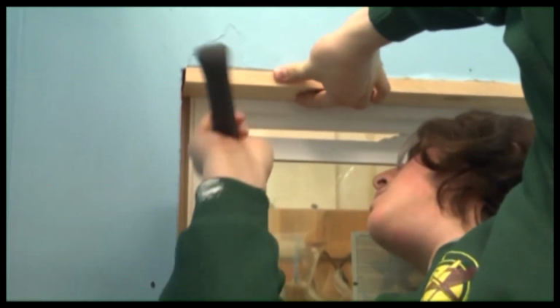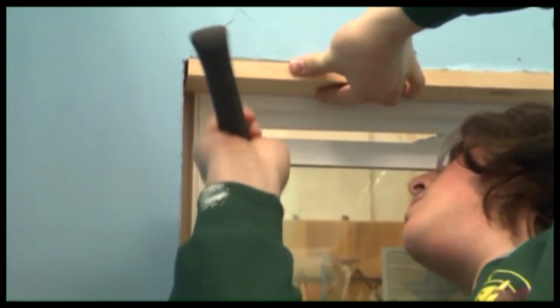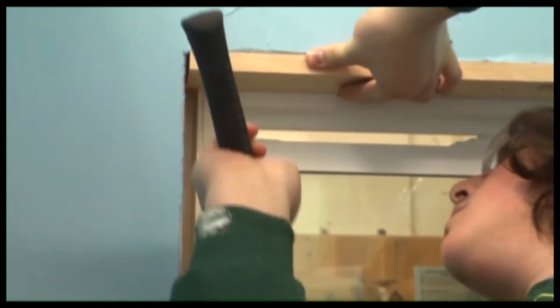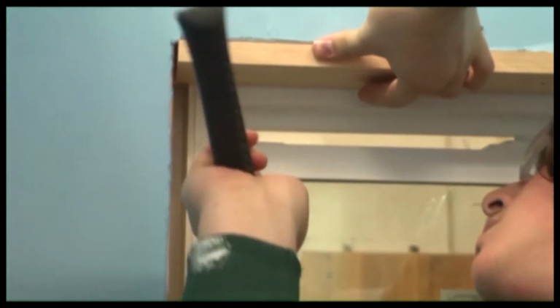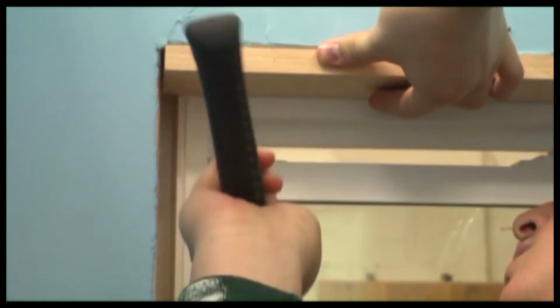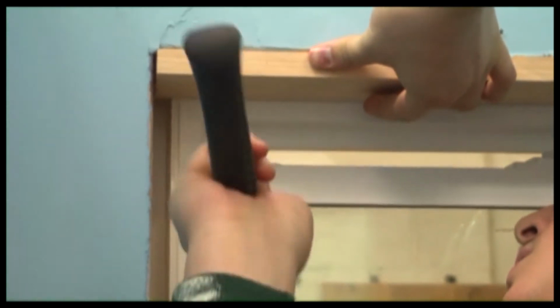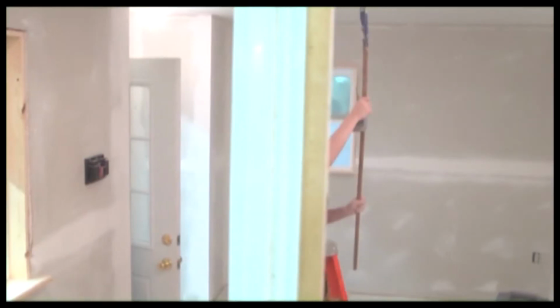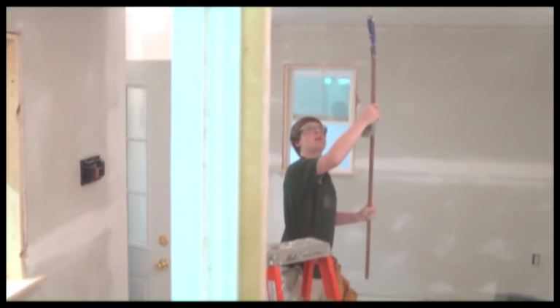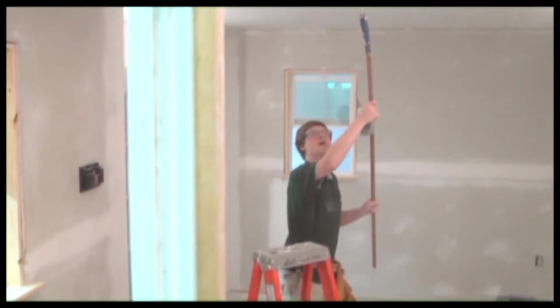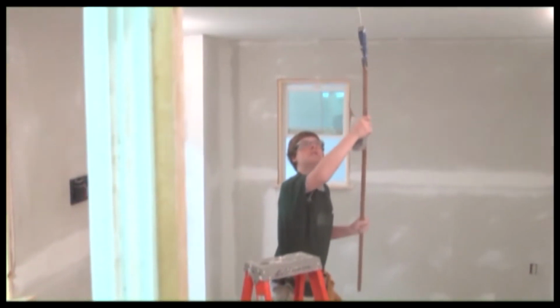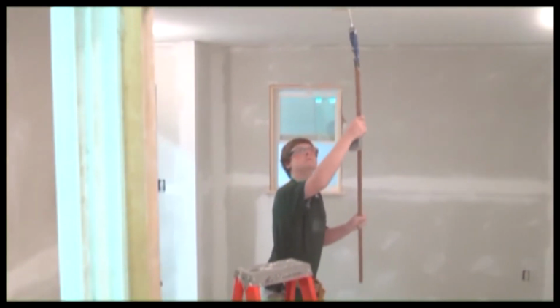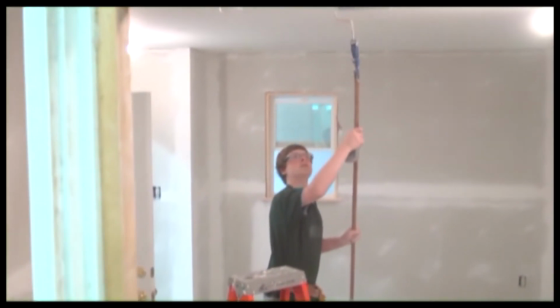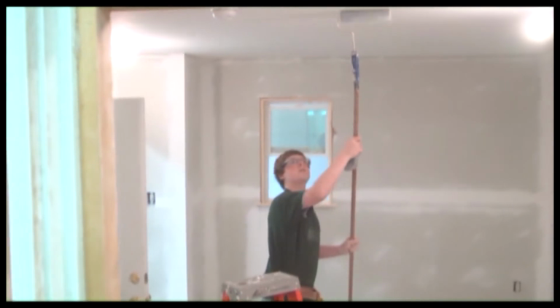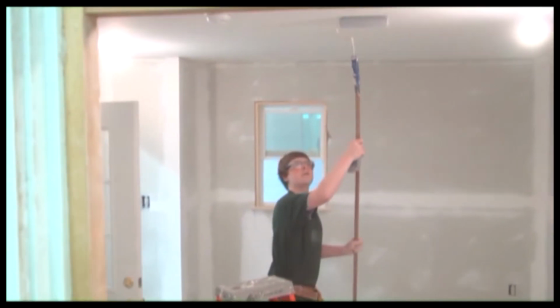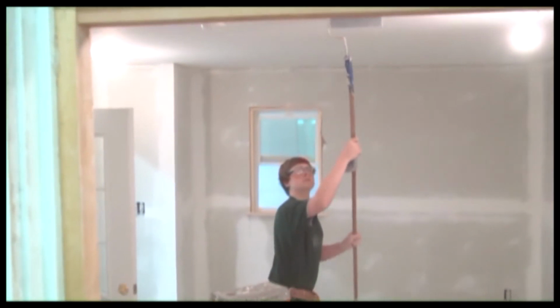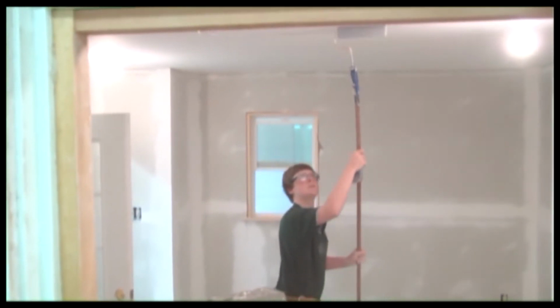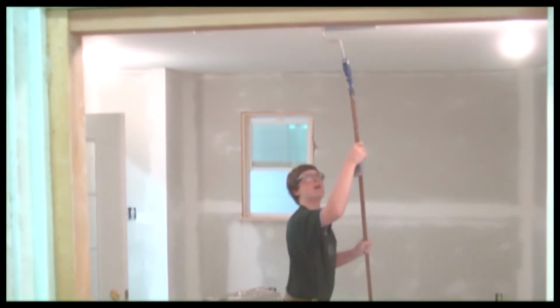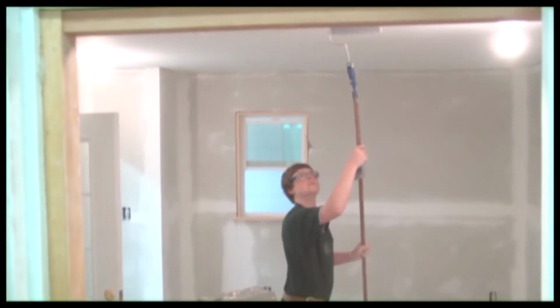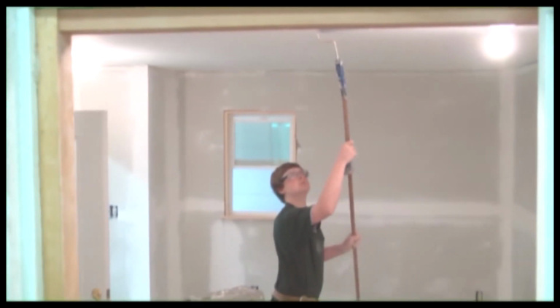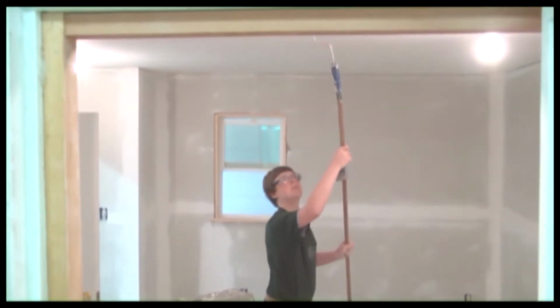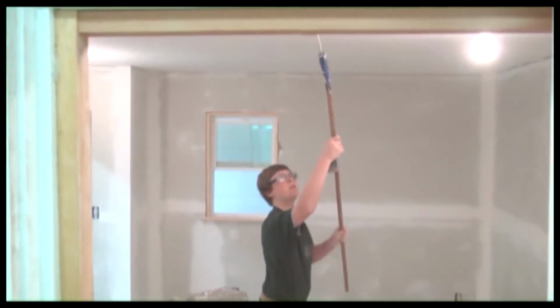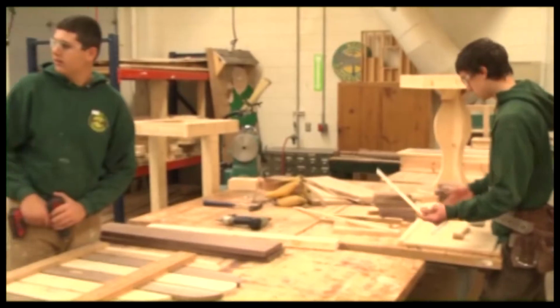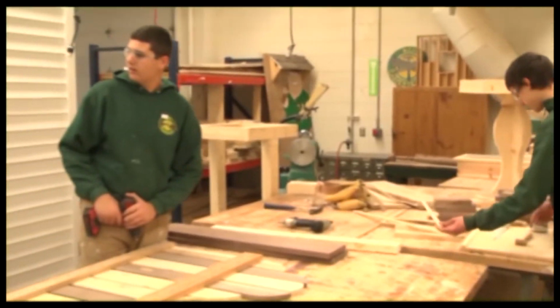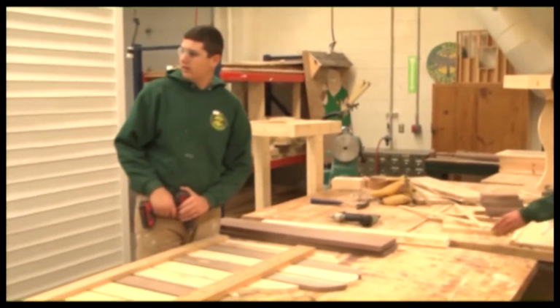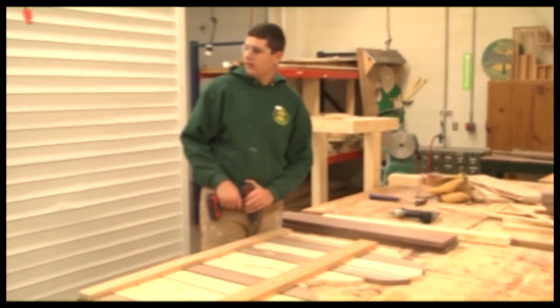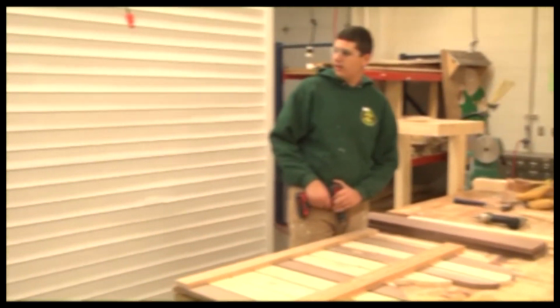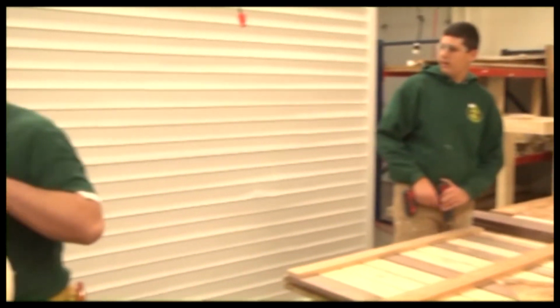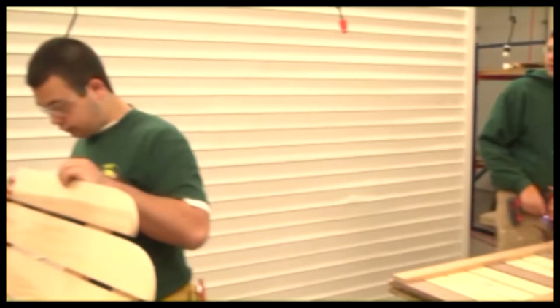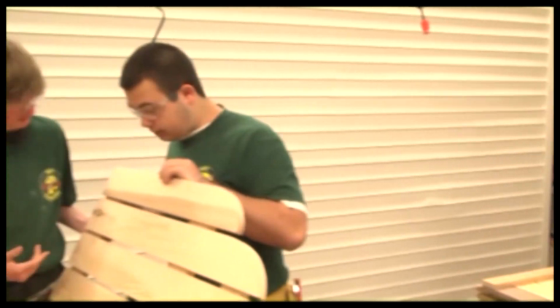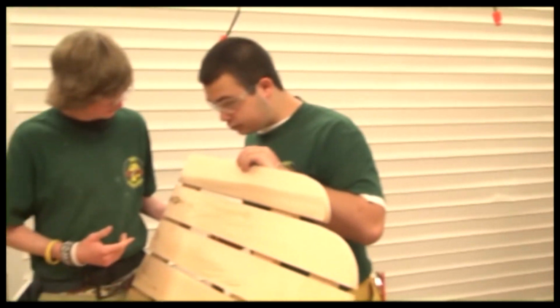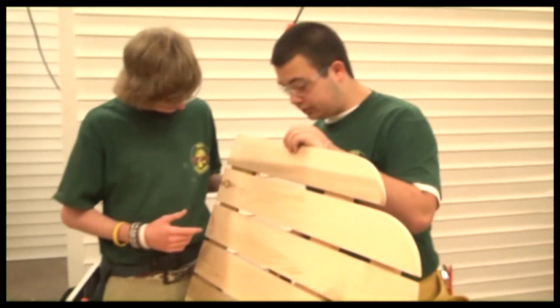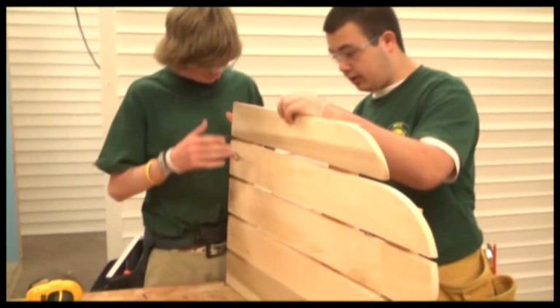All the students in the carpentry program are required to take and pass industry safety tests in order to use the power tools. Safety is our number one goal here at MCTI.